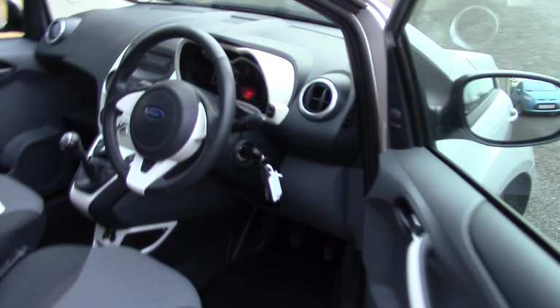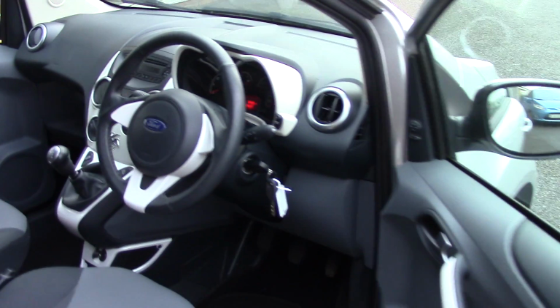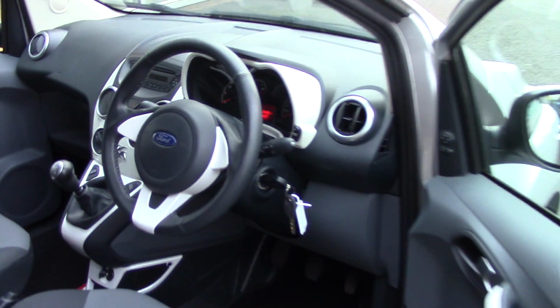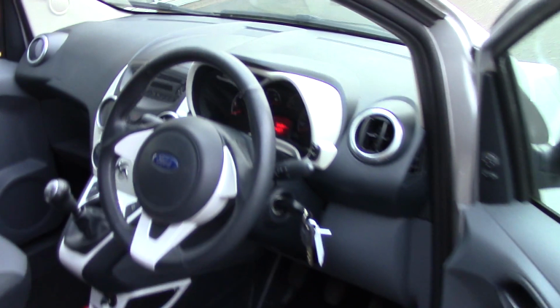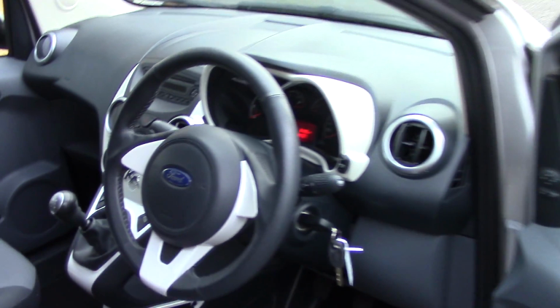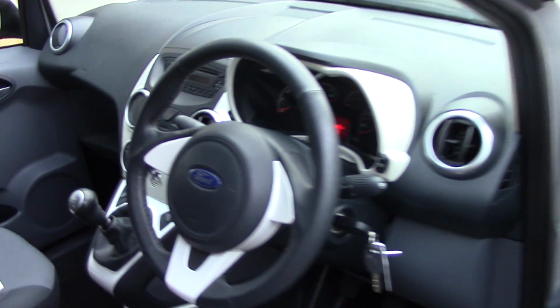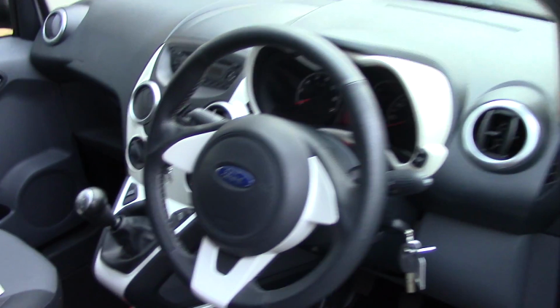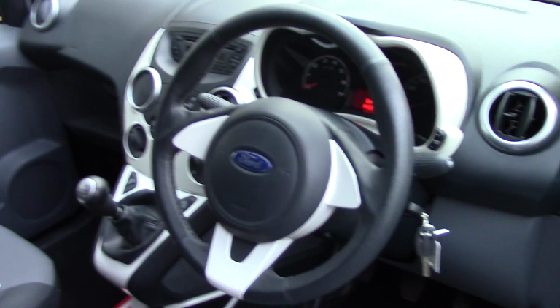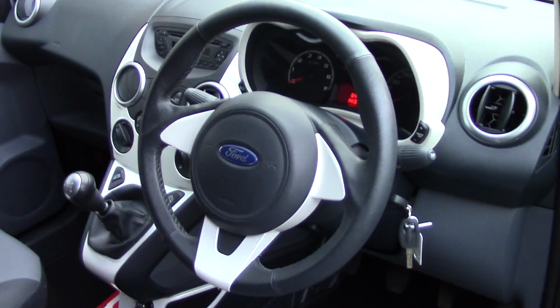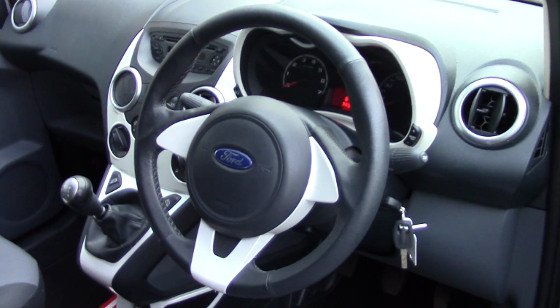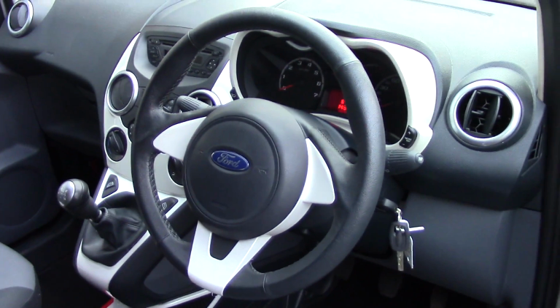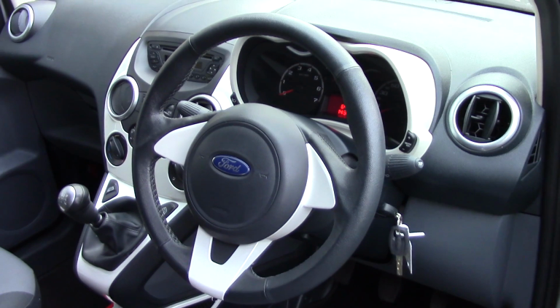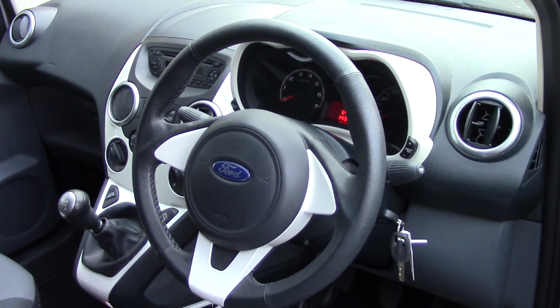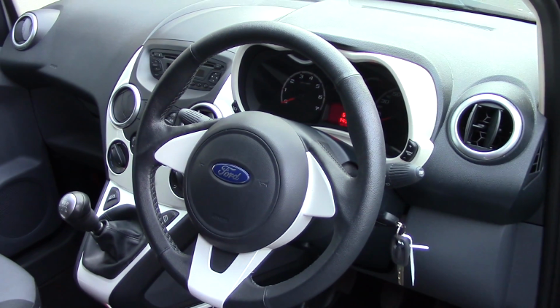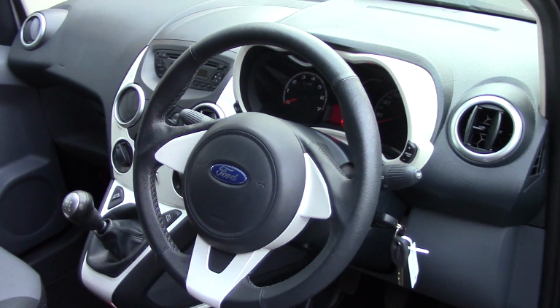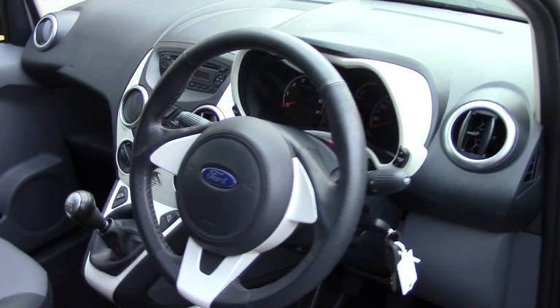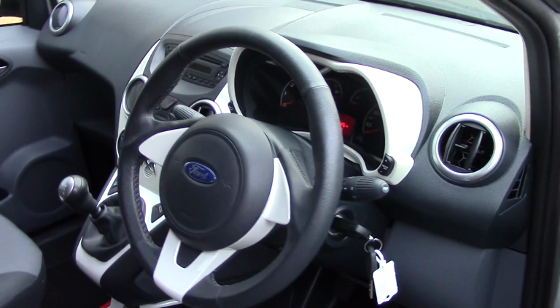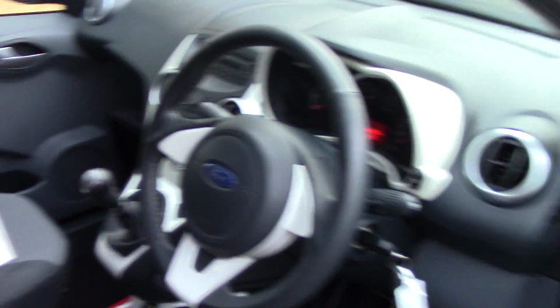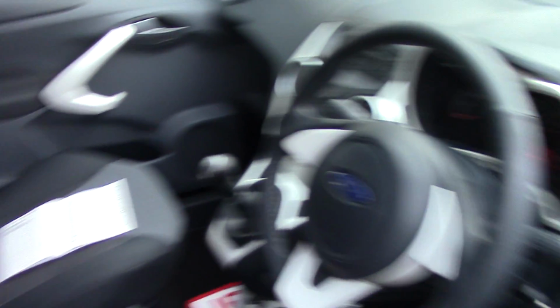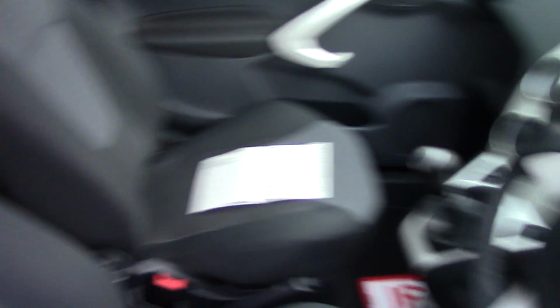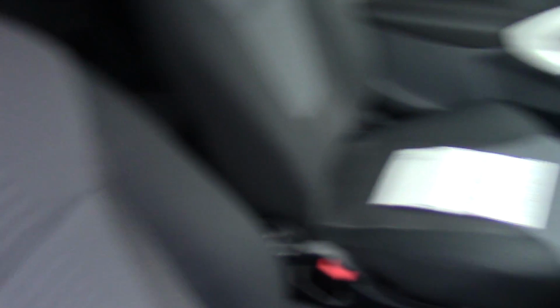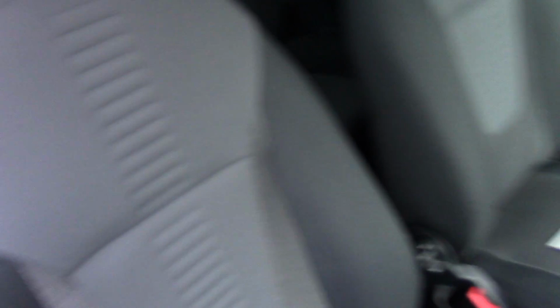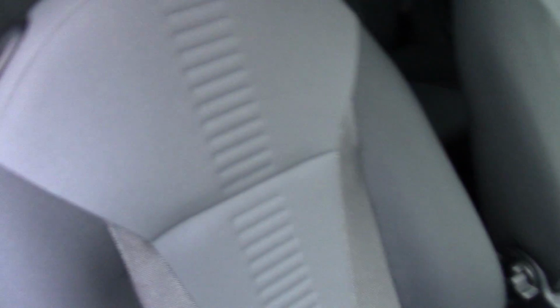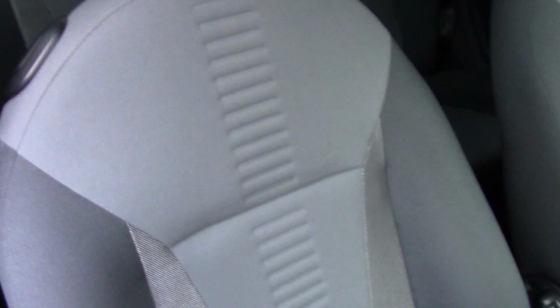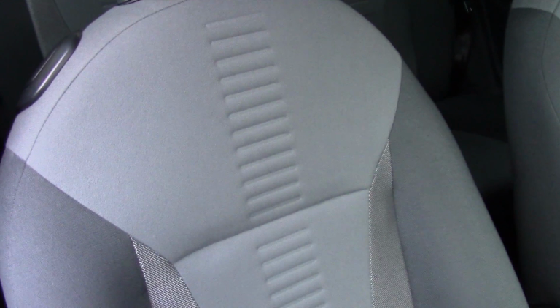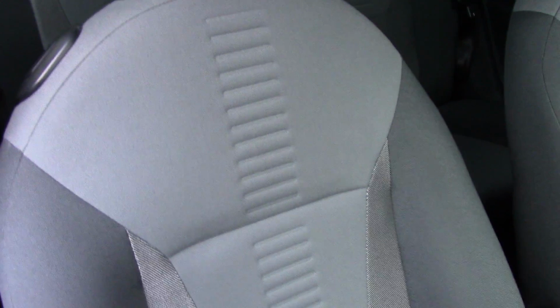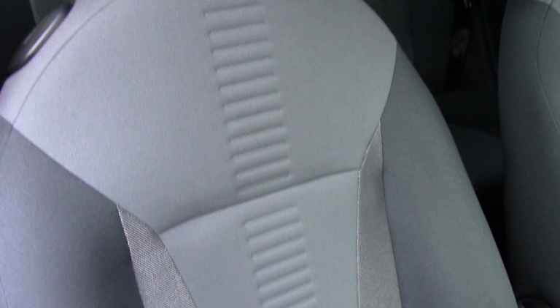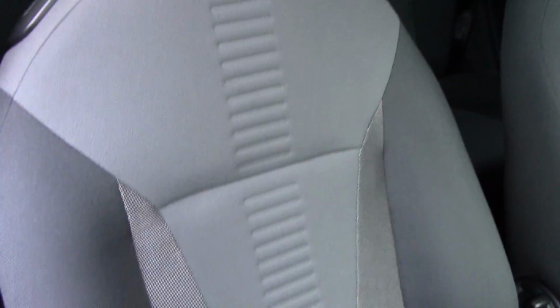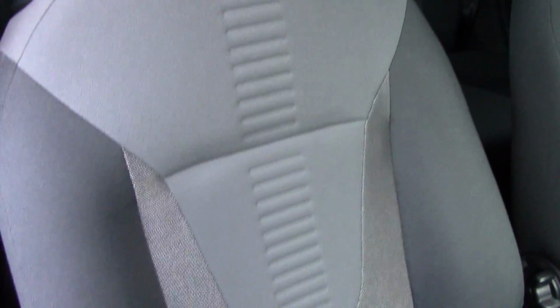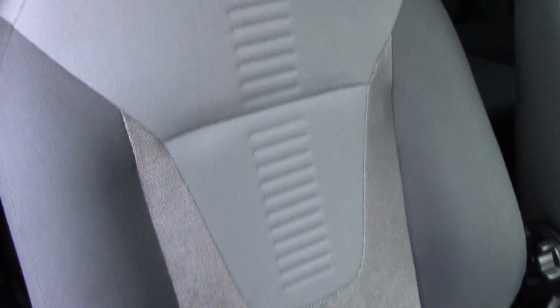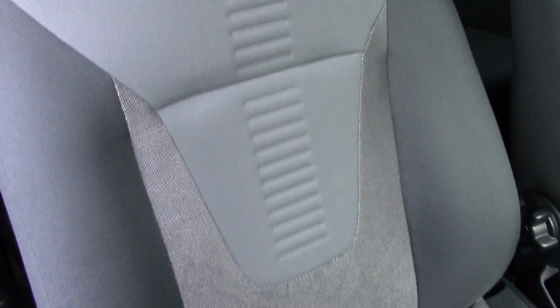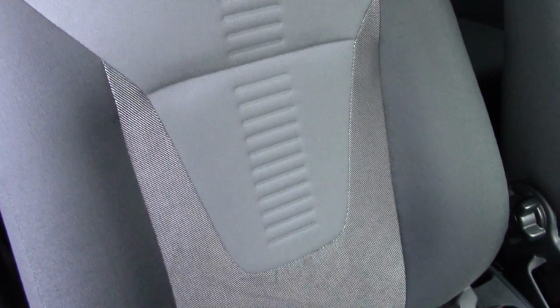As we make our way towards the driver's side of the vehicle and get a look at all the various instruments, as well as this grey cloth seat interior.